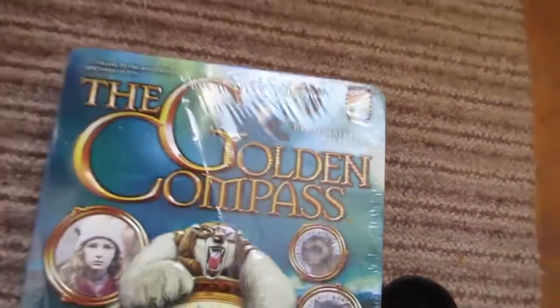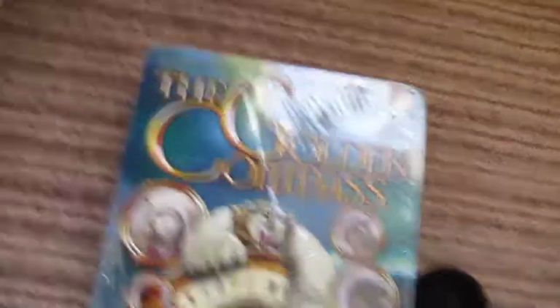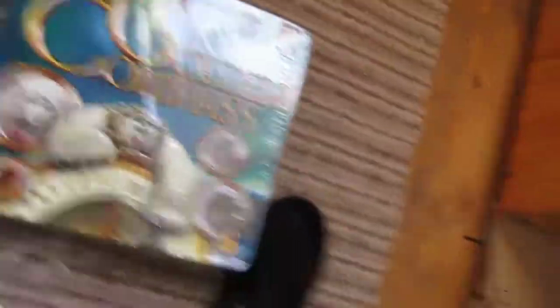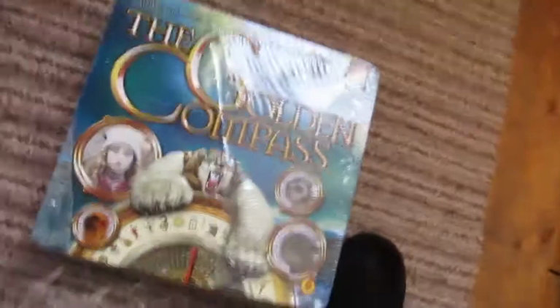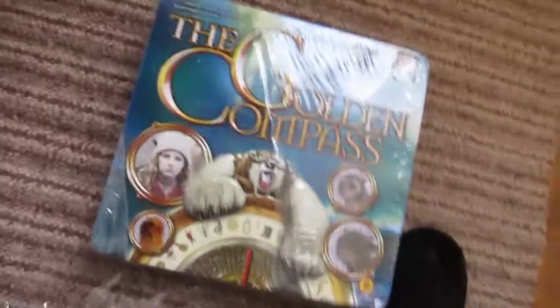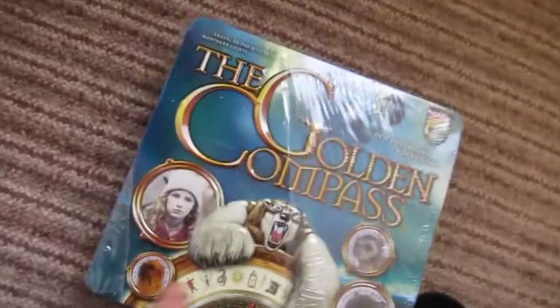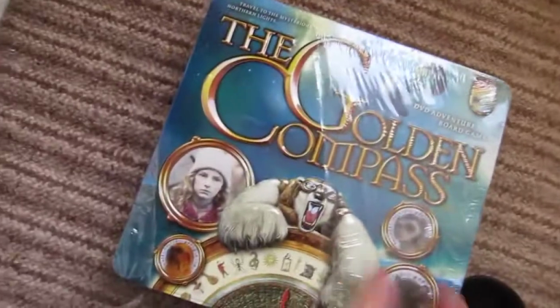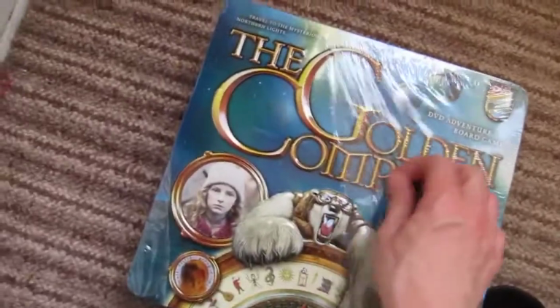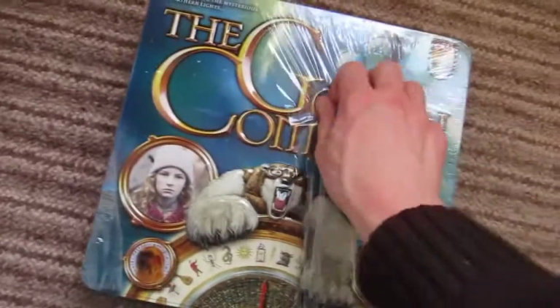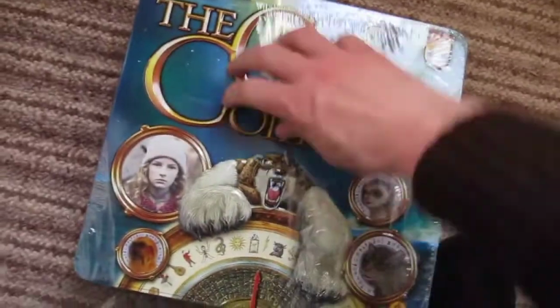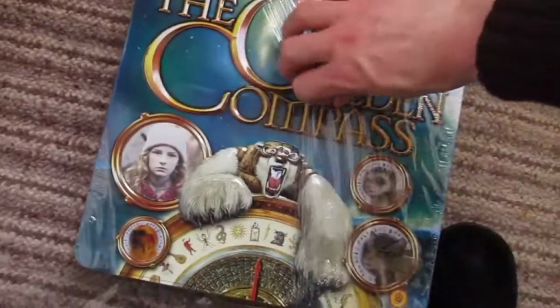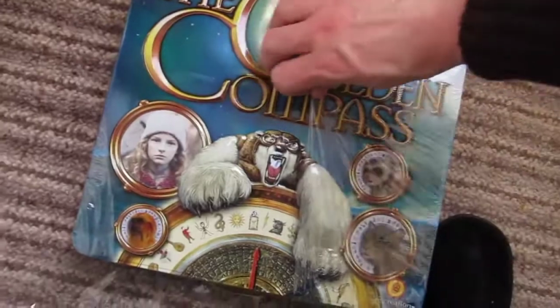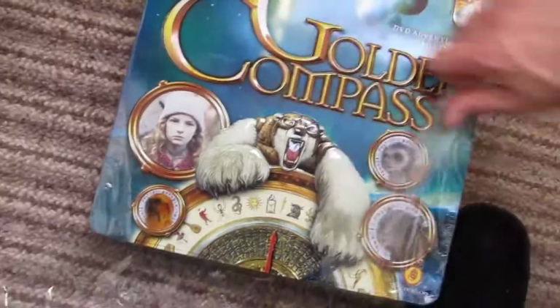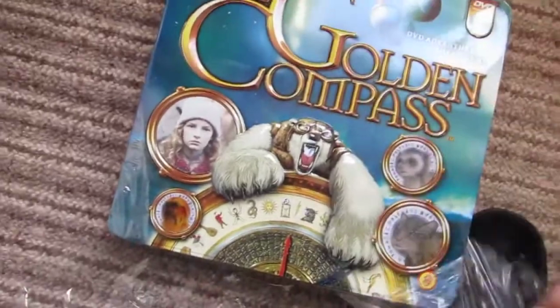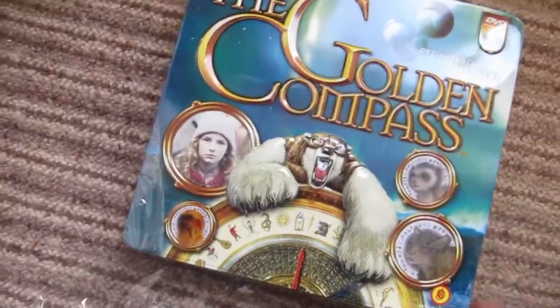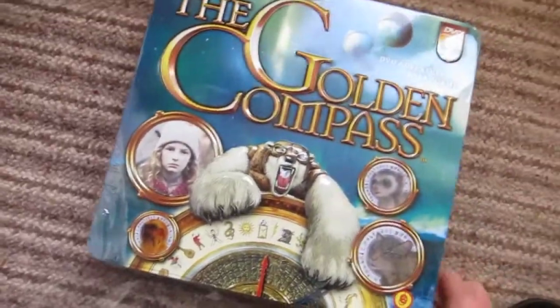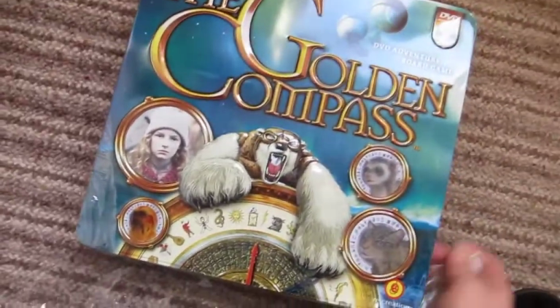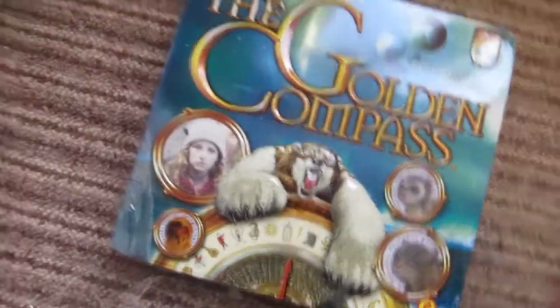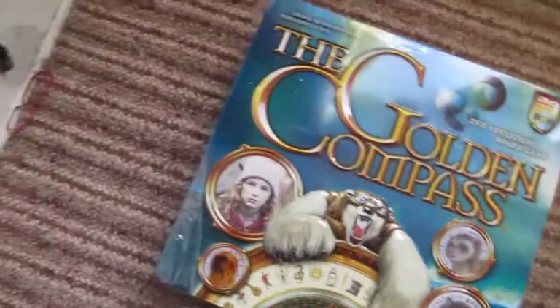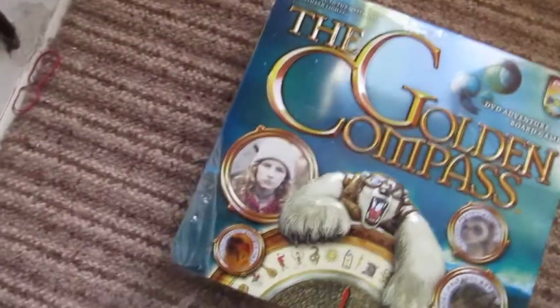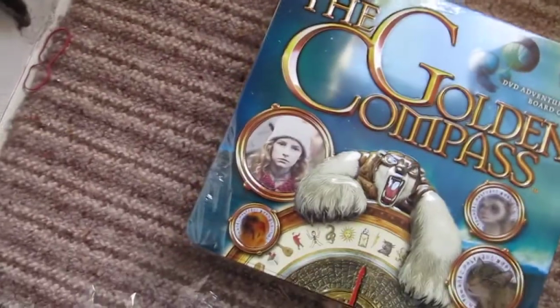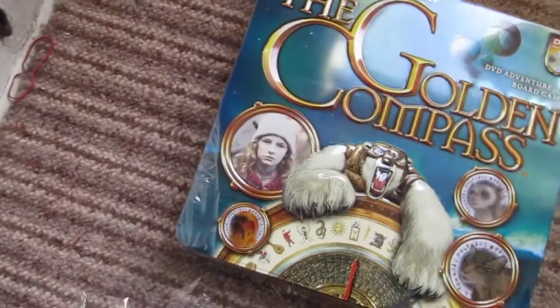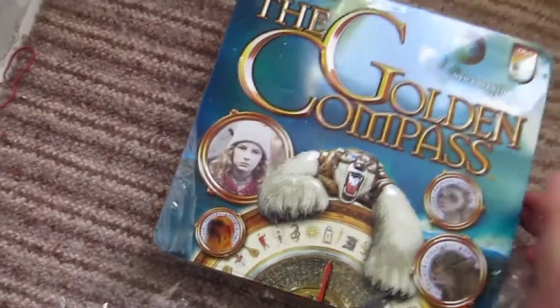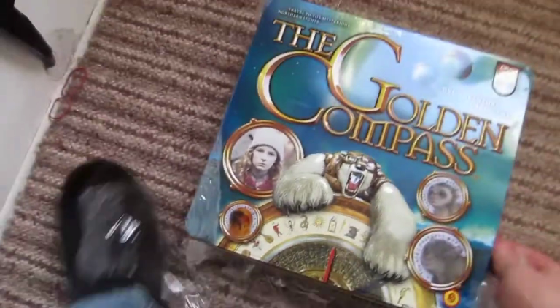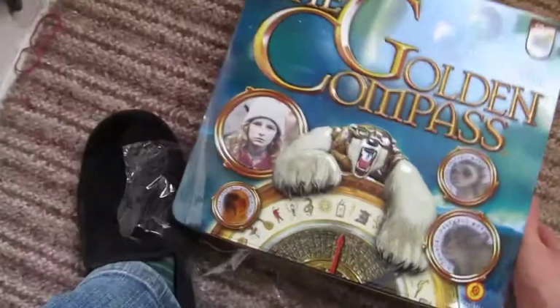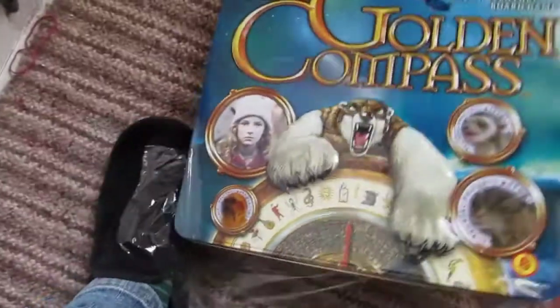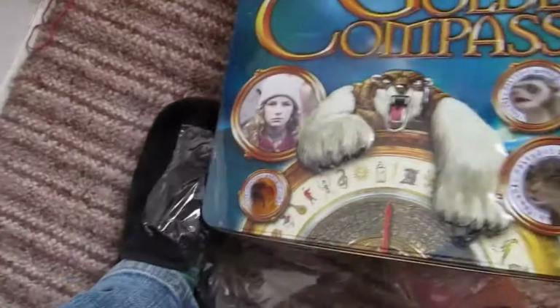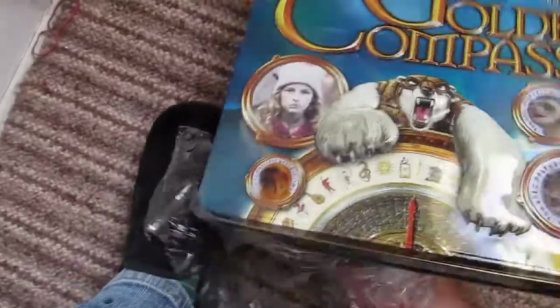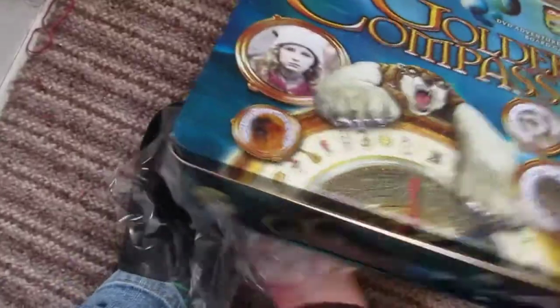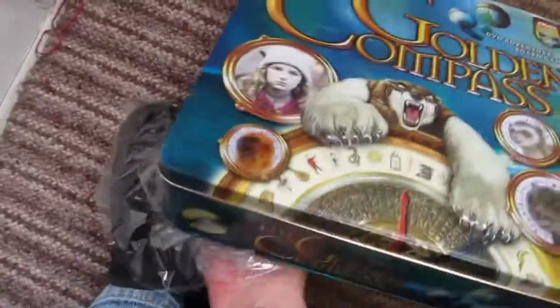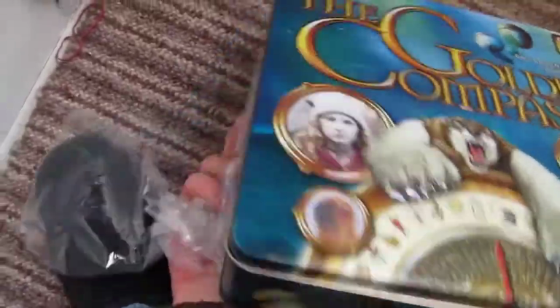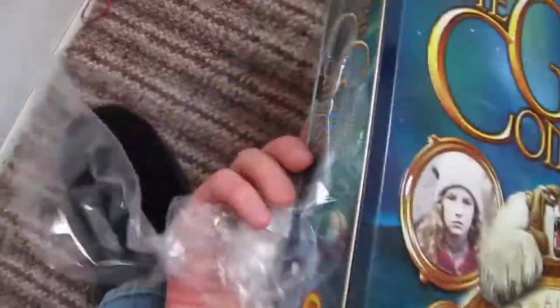Take off the shrink wrap. This came slightly damaged, so it cost me a small pittance to purchase.